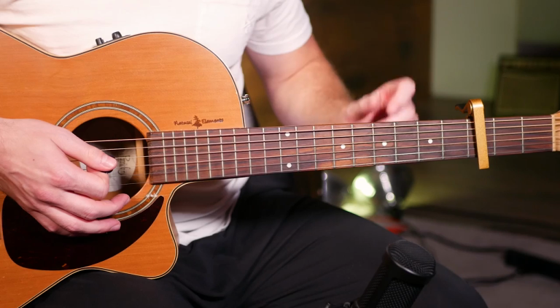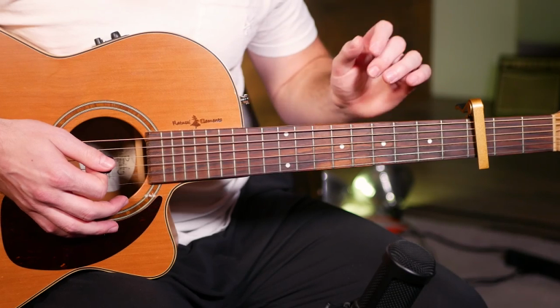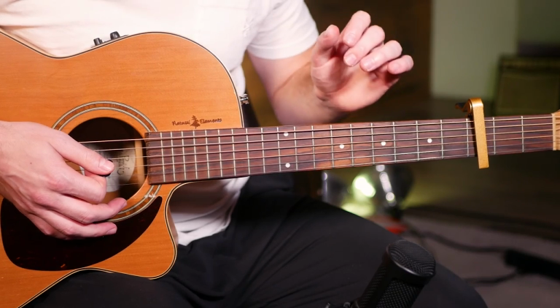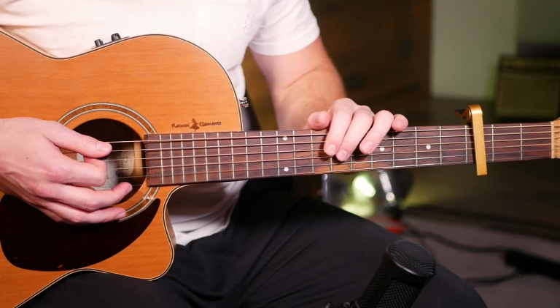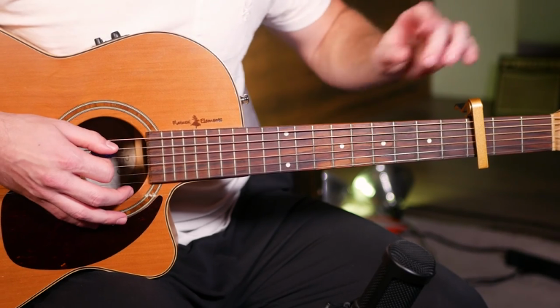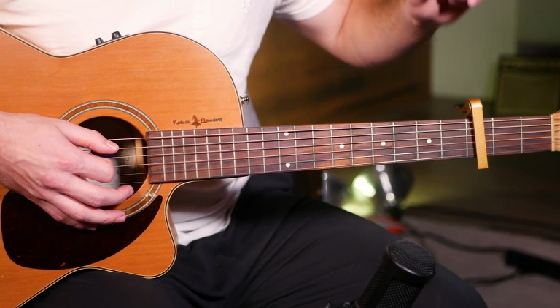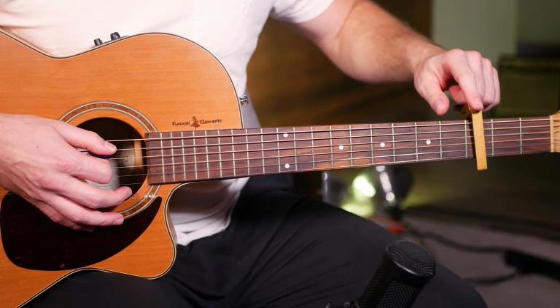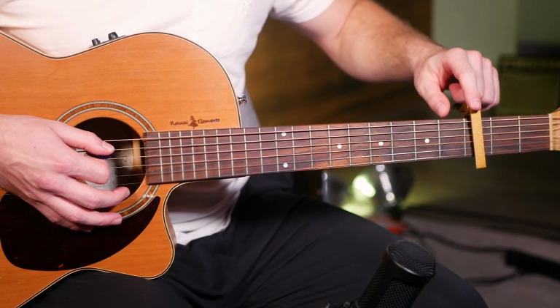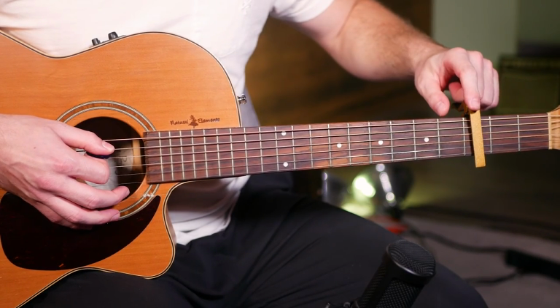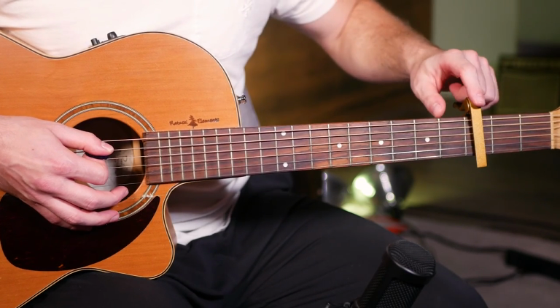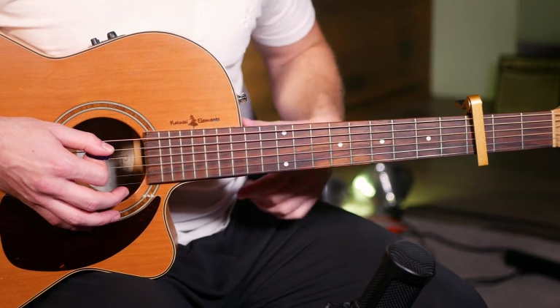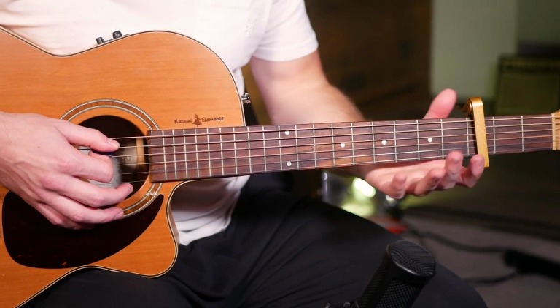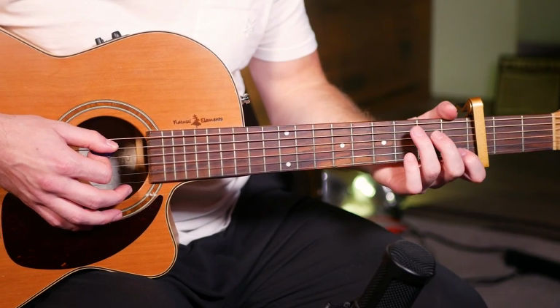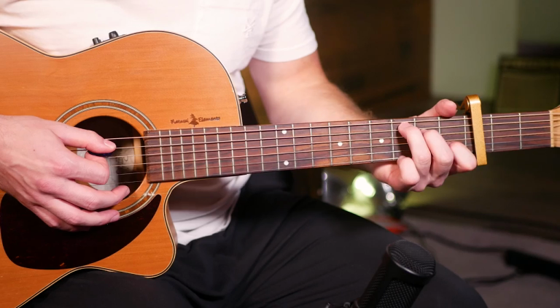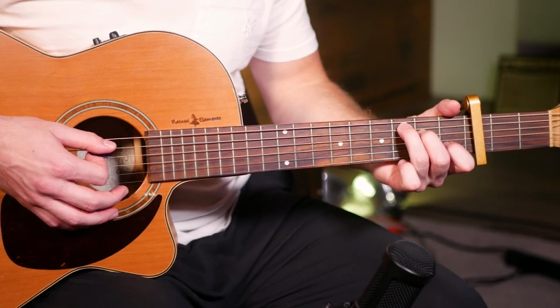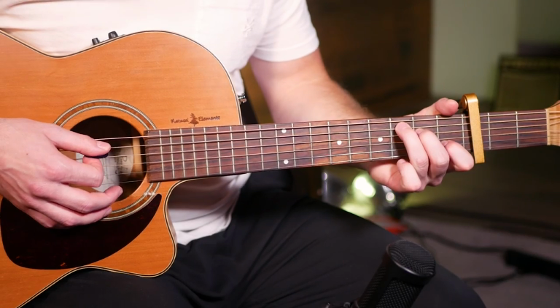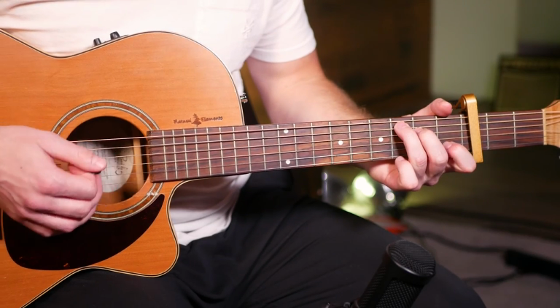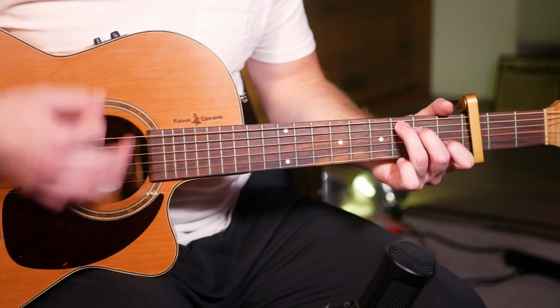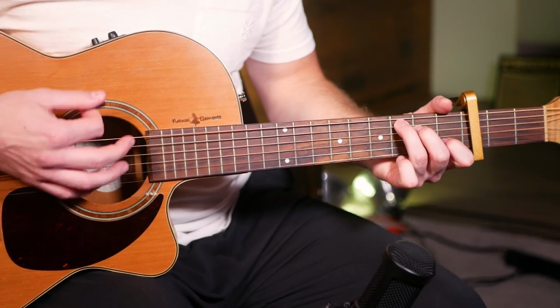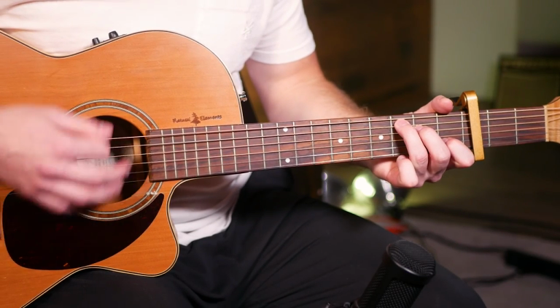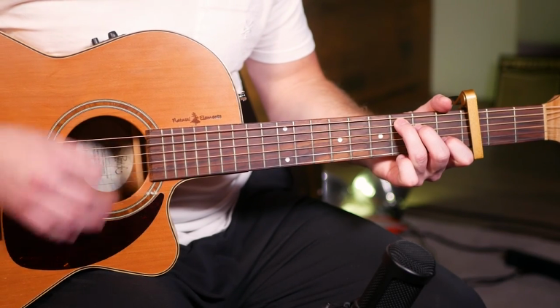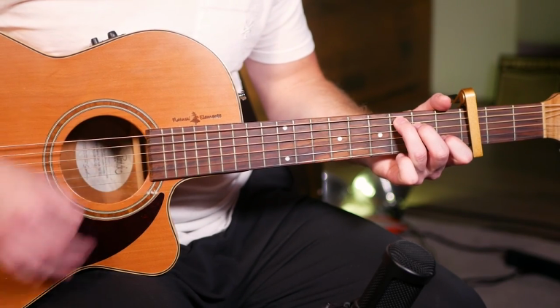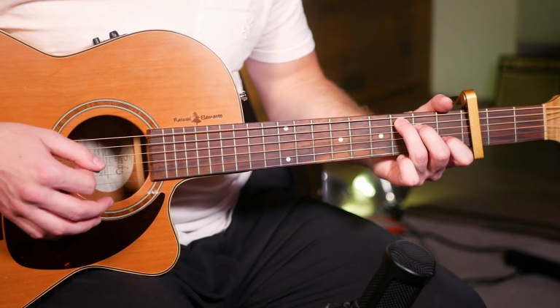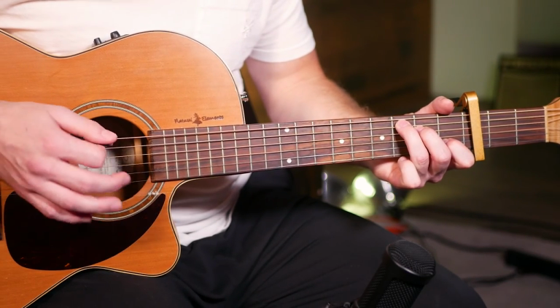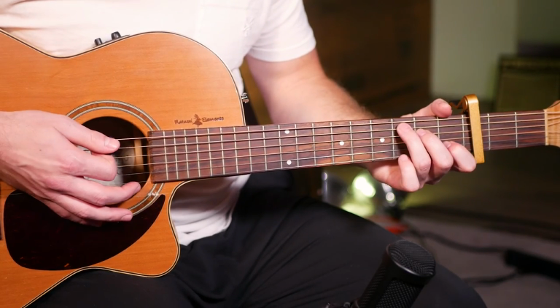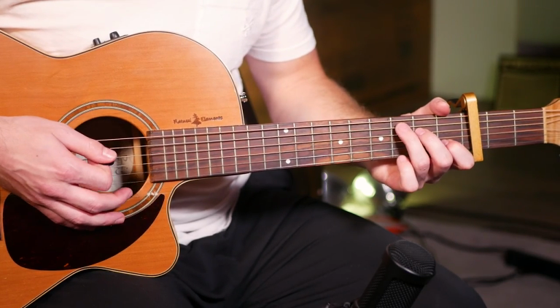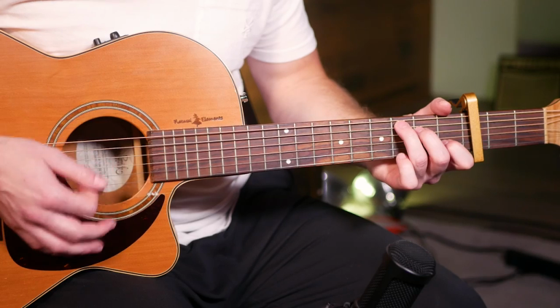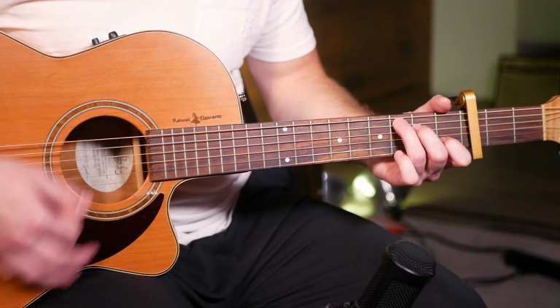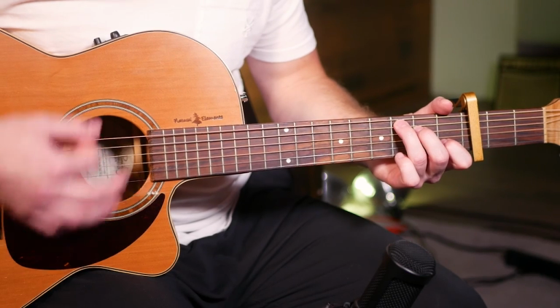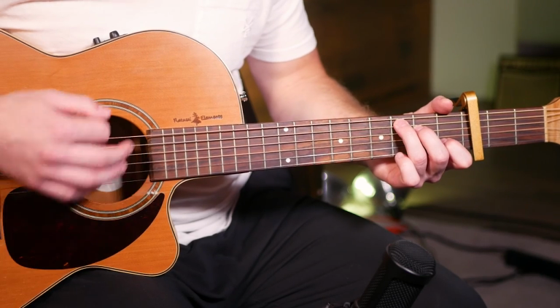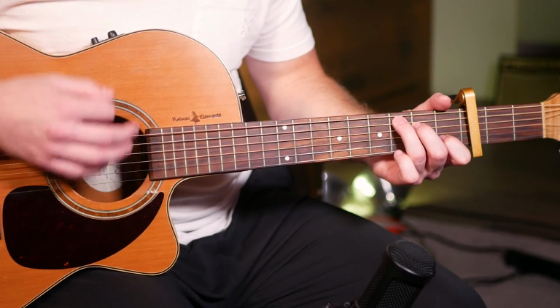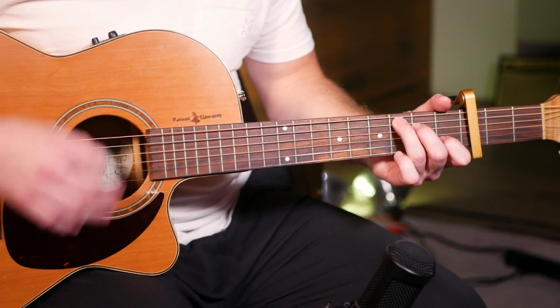So this is going to be the part played for the verses. Starting with your capo on your 3rd fret and starting on a C chord. That's our strumming pattern: down, down, up, up, down, up.